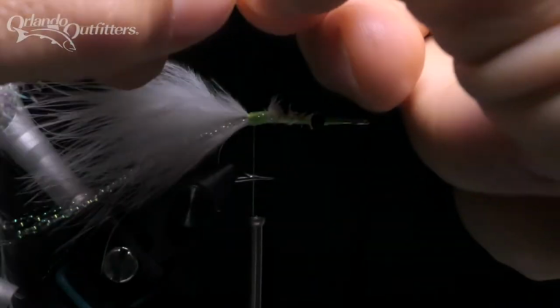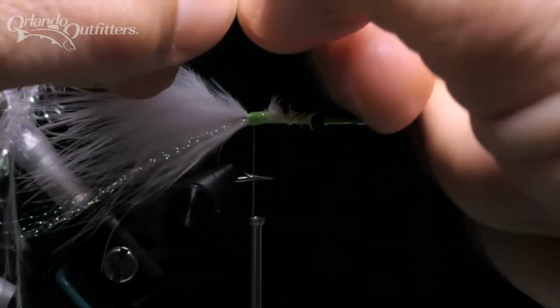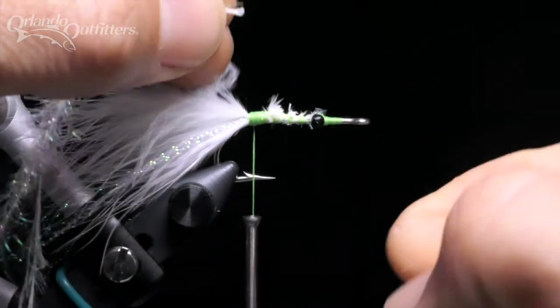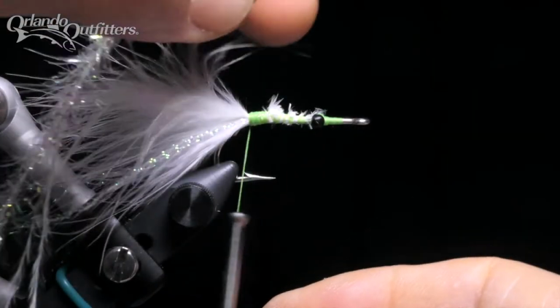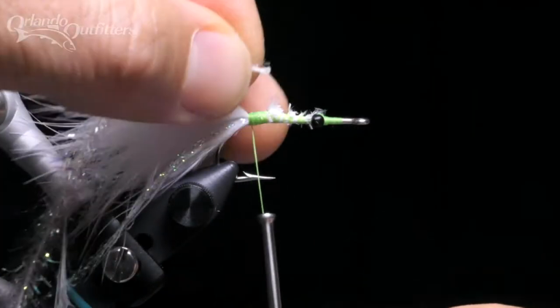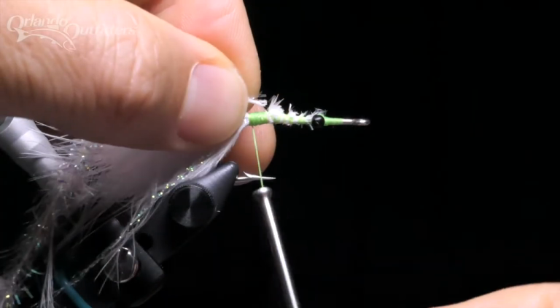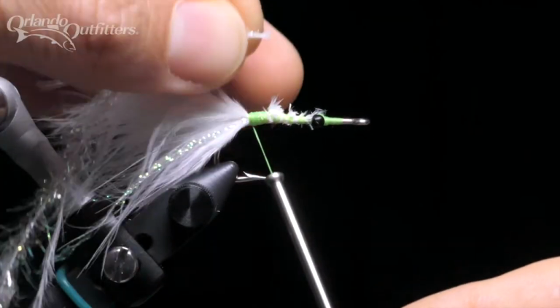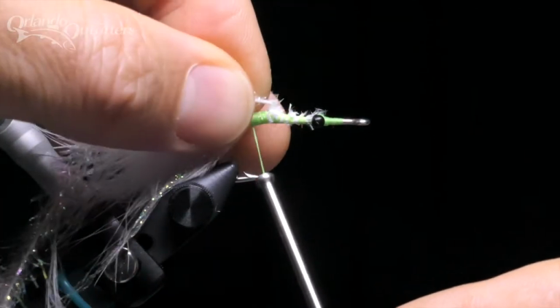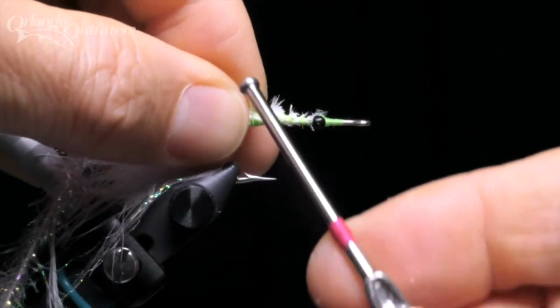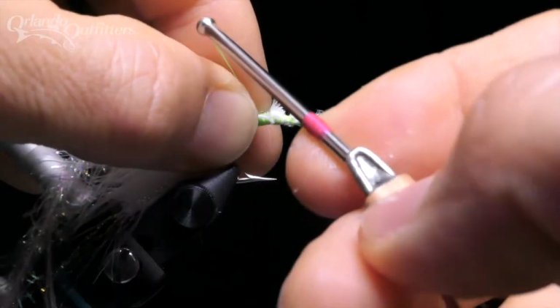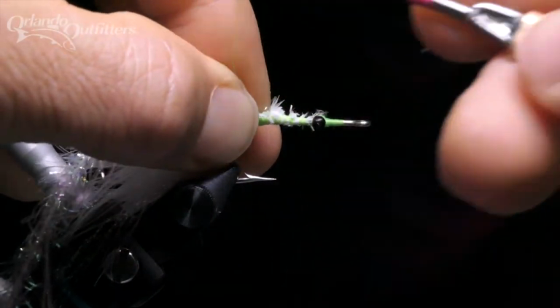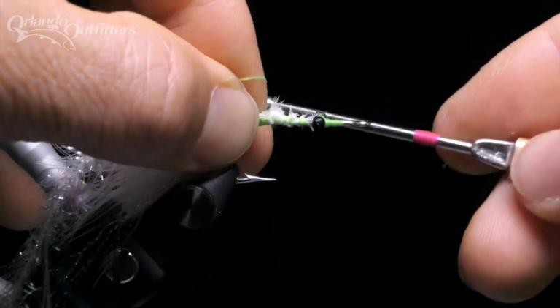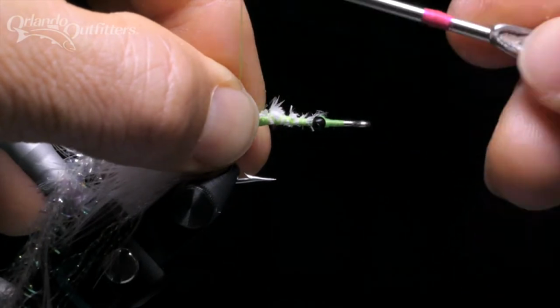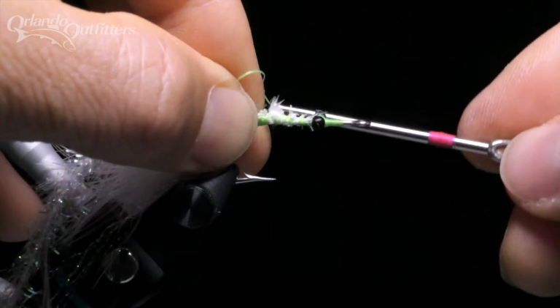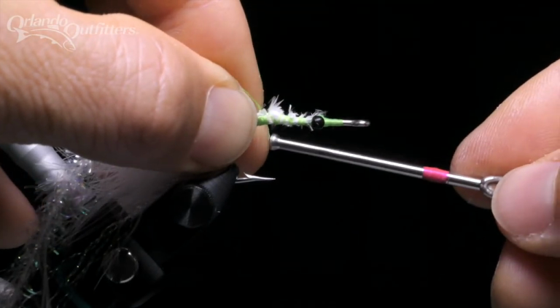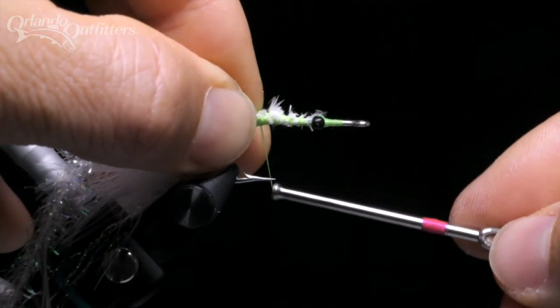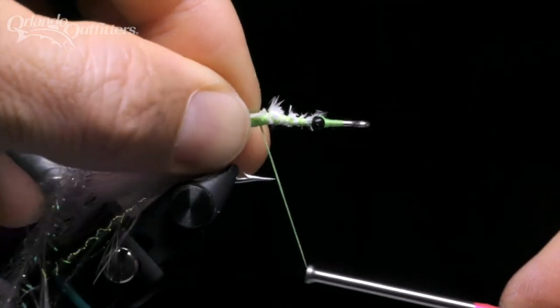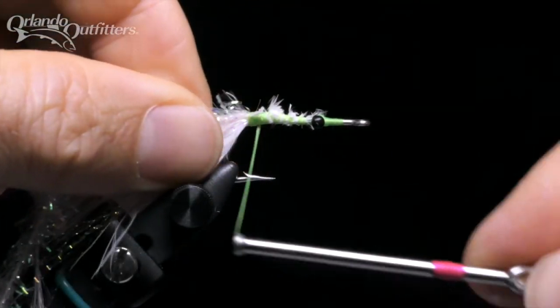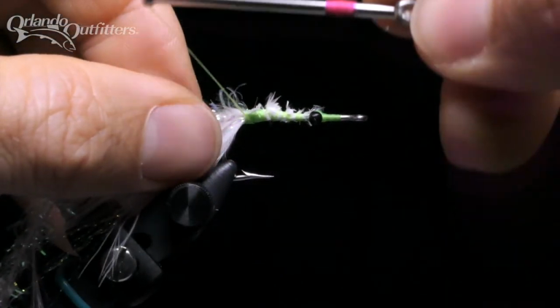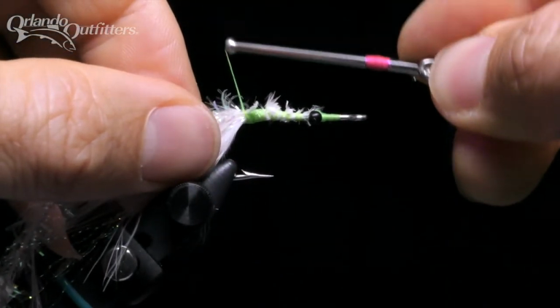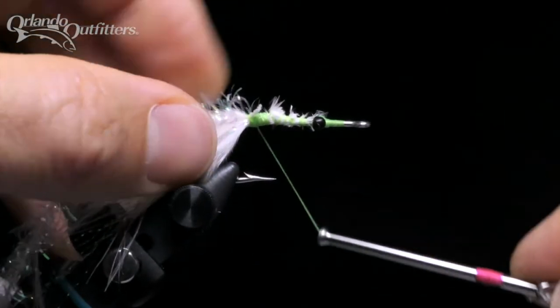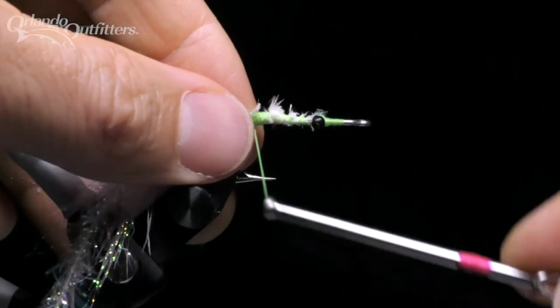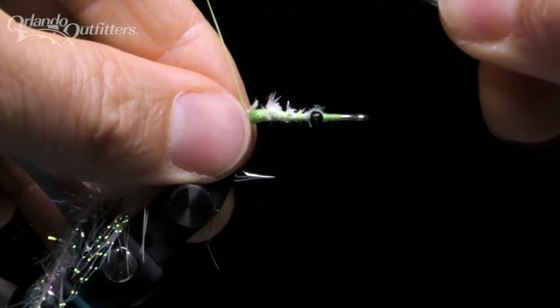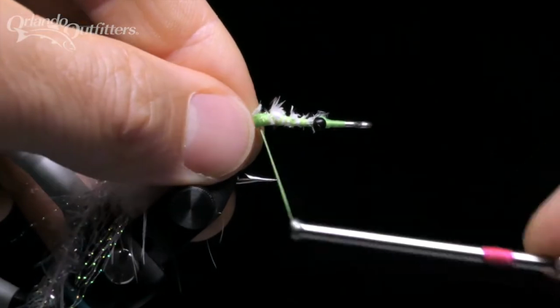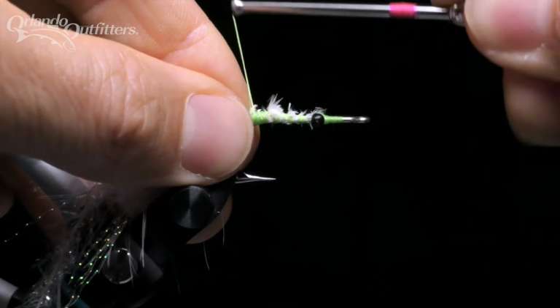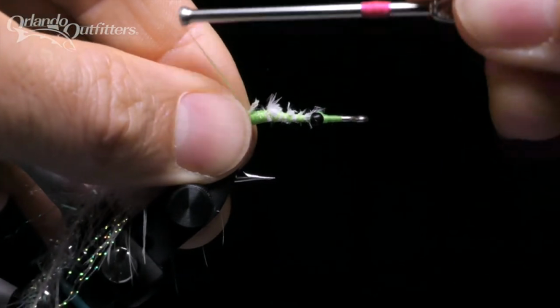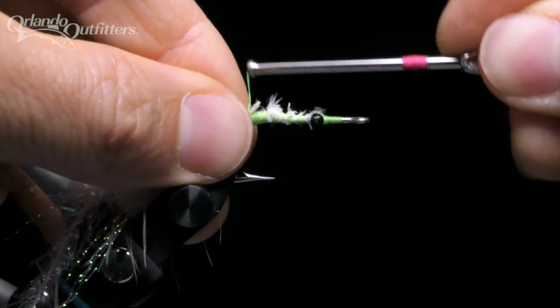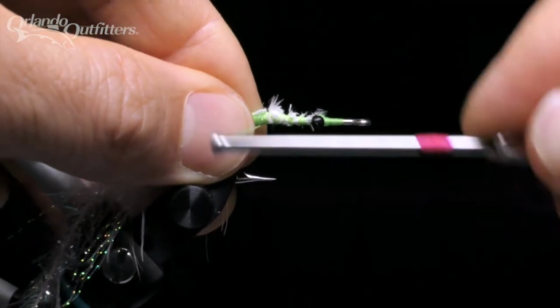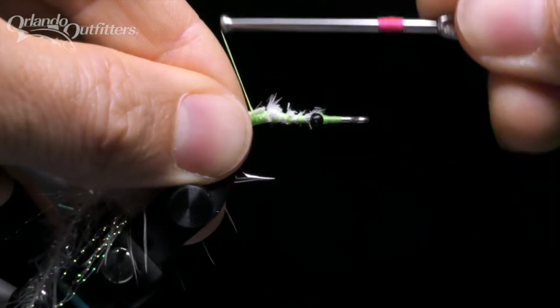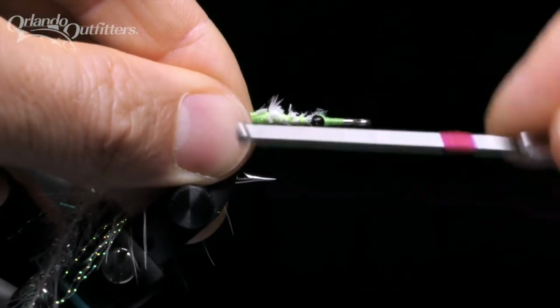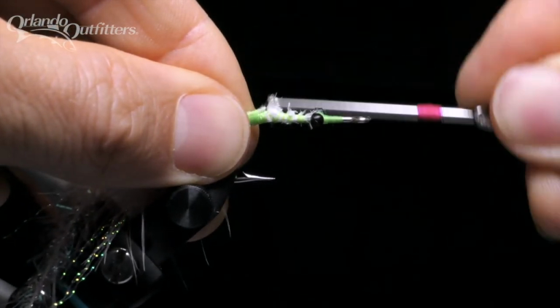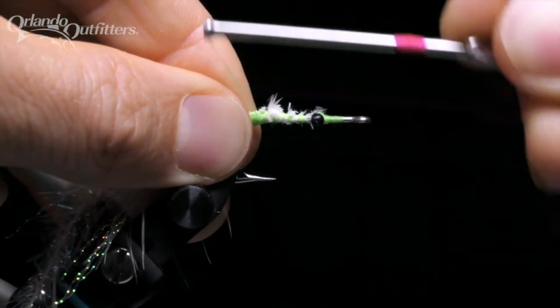Use the pinch to hold the material and the hook shank. Pinch the thread between your thumb and finger. Make a loose wrap, tighten it down, and the material should be held in place. Use a few locking wraps to secure it, then bring the thread up to the front of the fly.